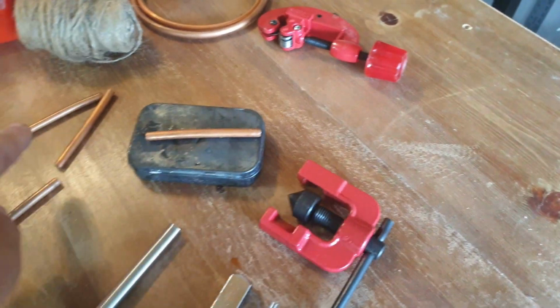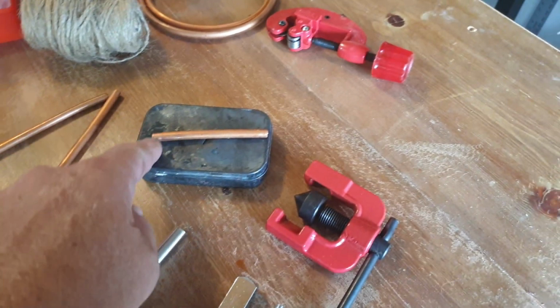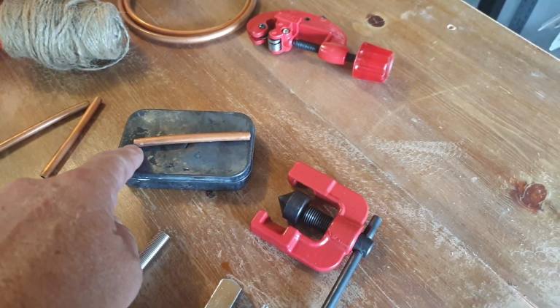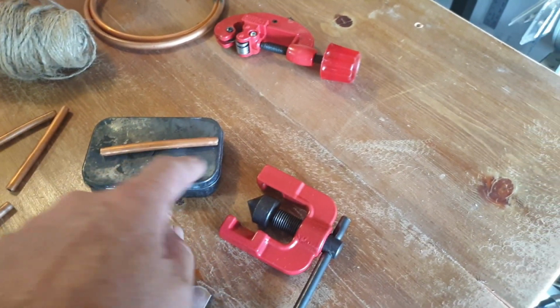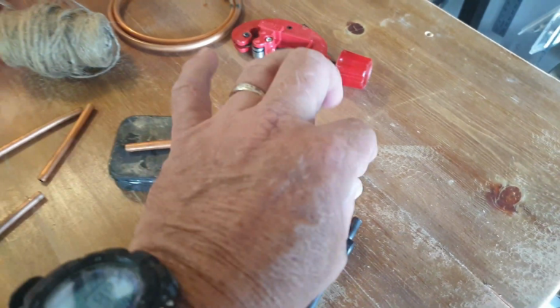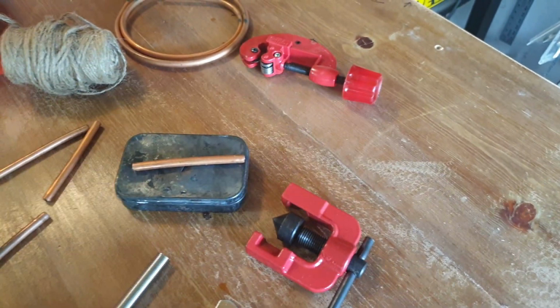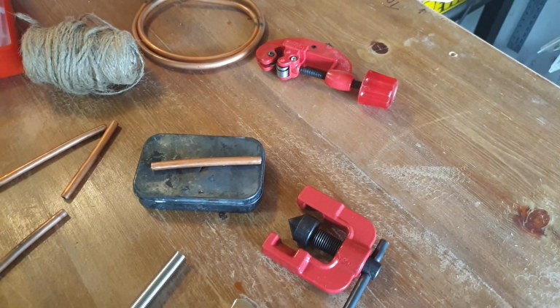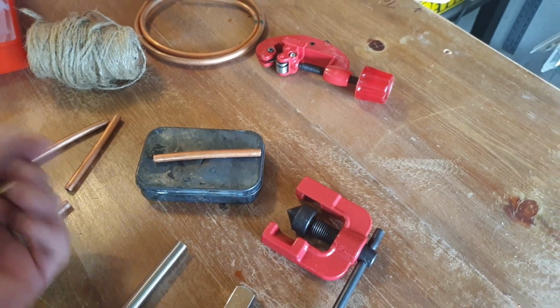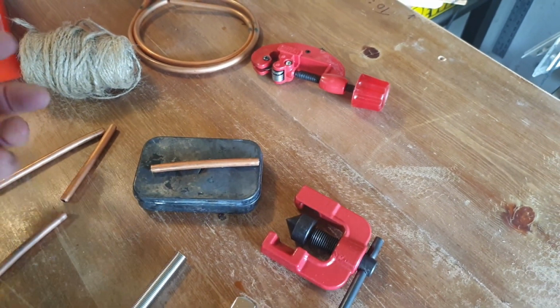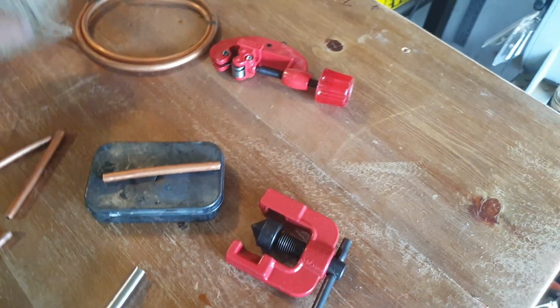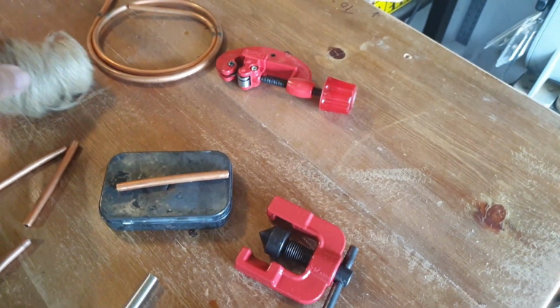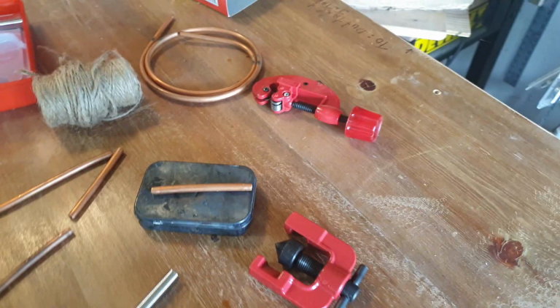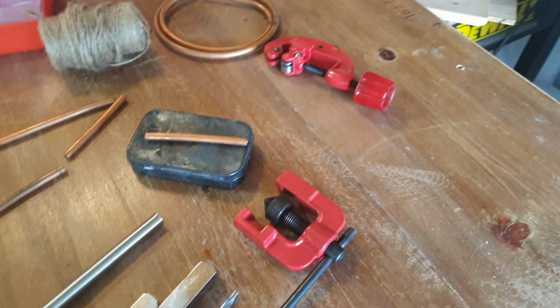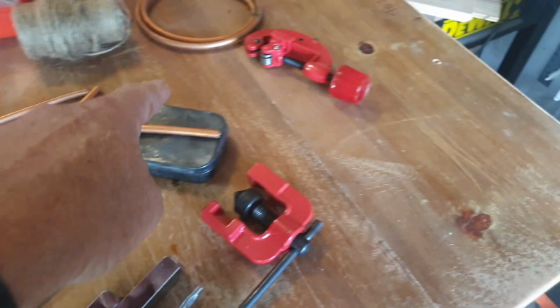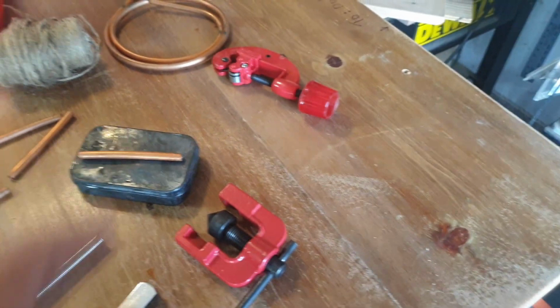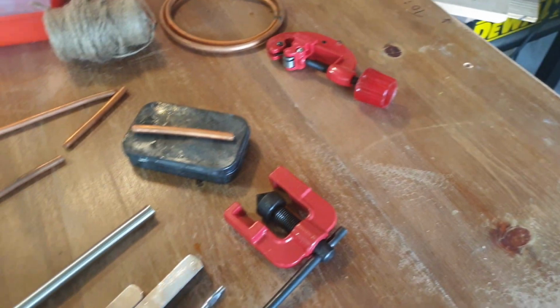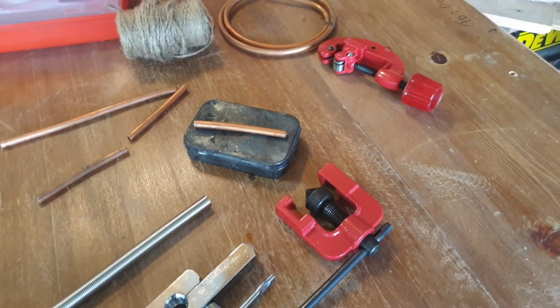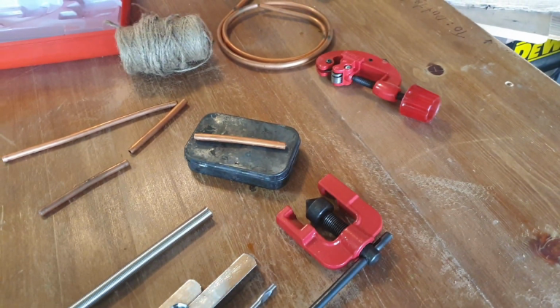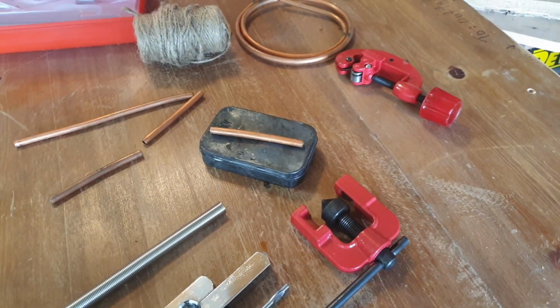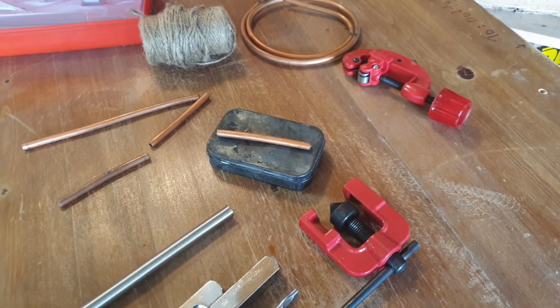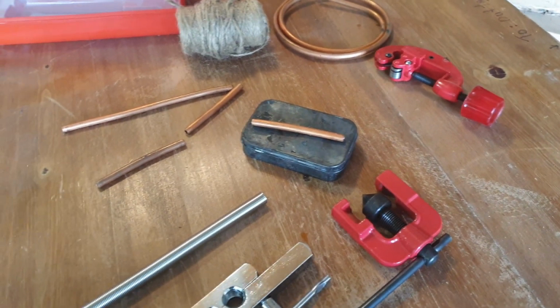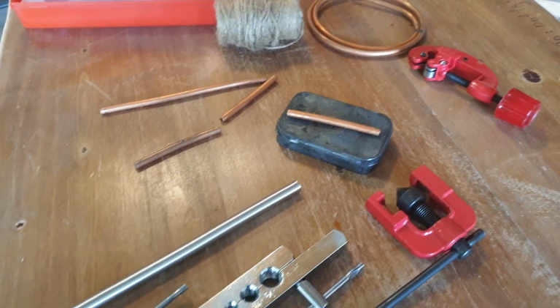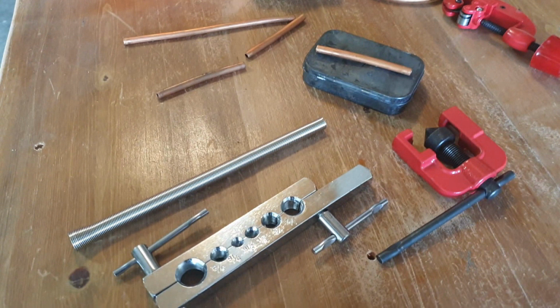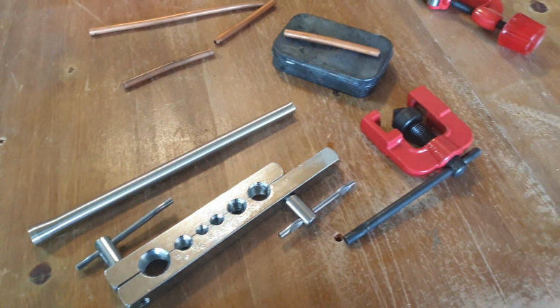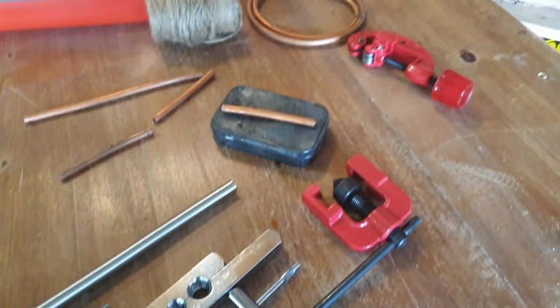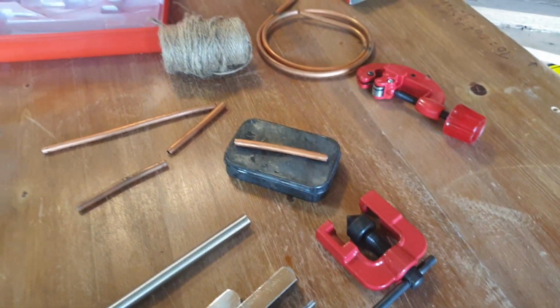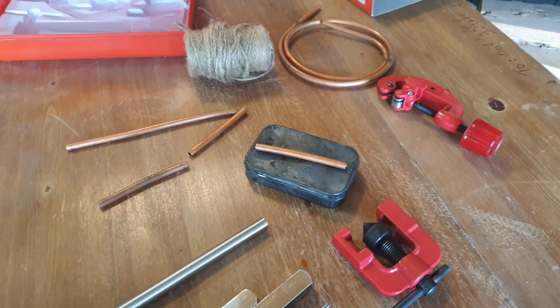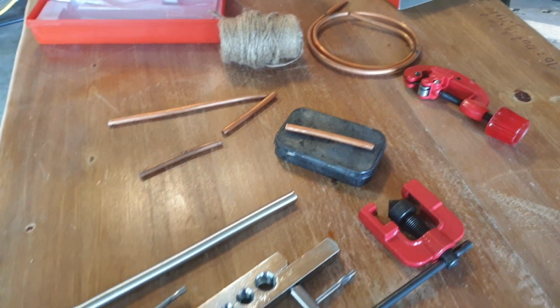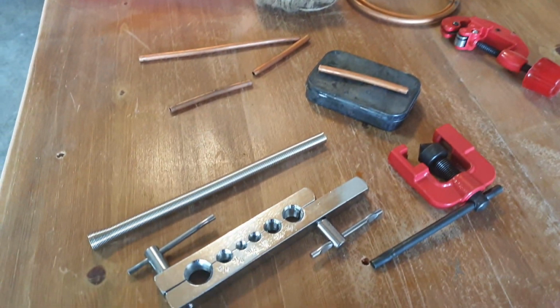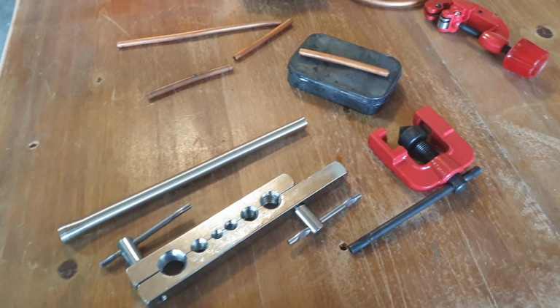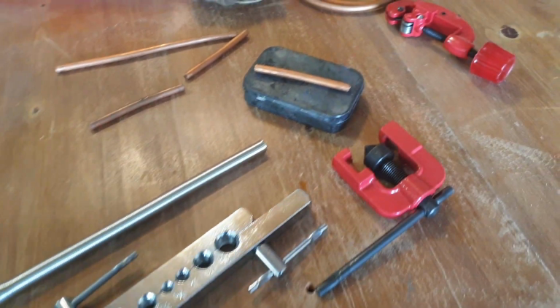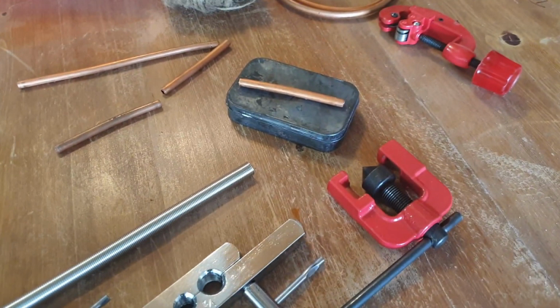It'll slide through here. I'm going to flare the ends of that, and then that'll slide through there, and then of course I'll dip that in wax and put it inside this. That will give me a jute stick, and a tinder tube is what they call it.